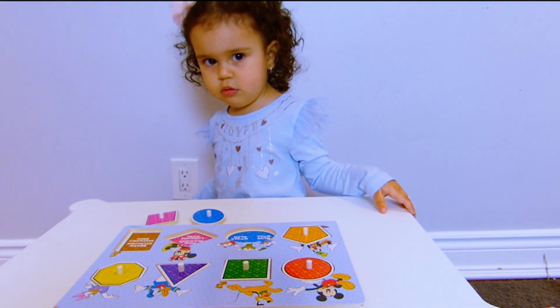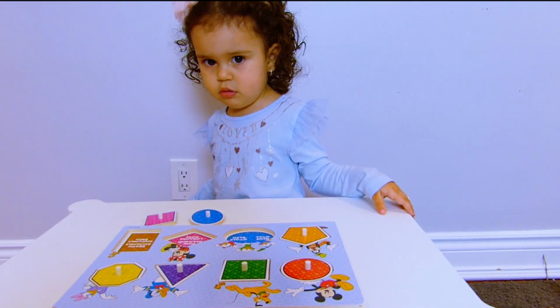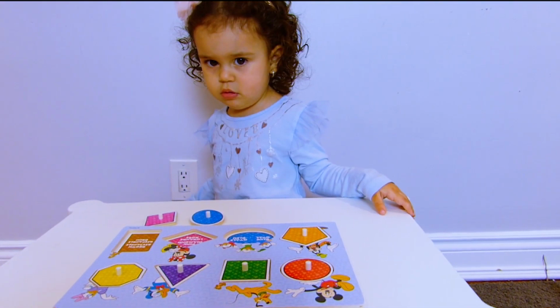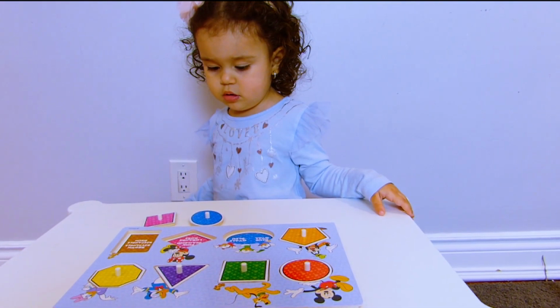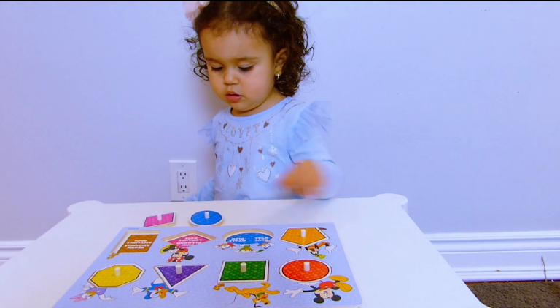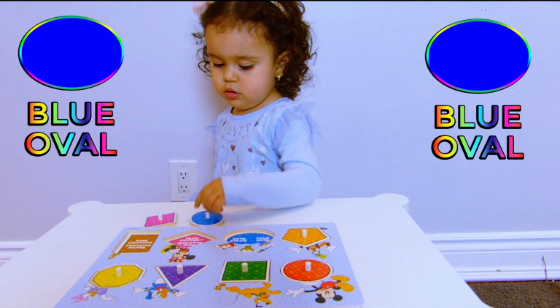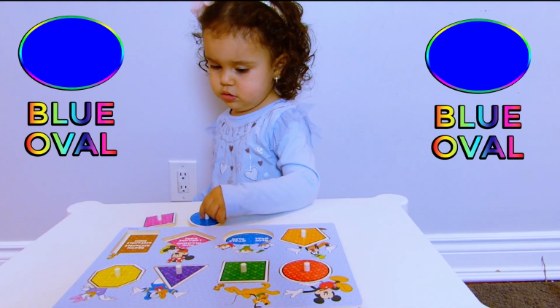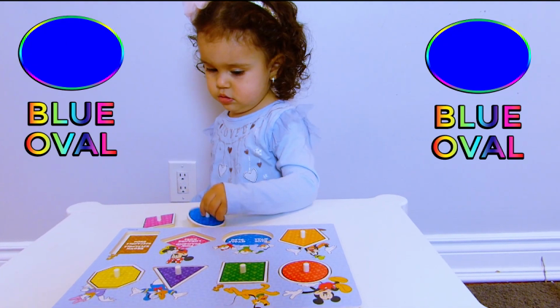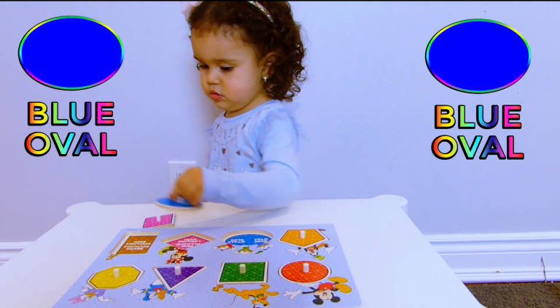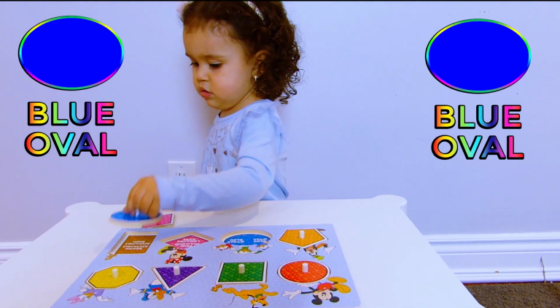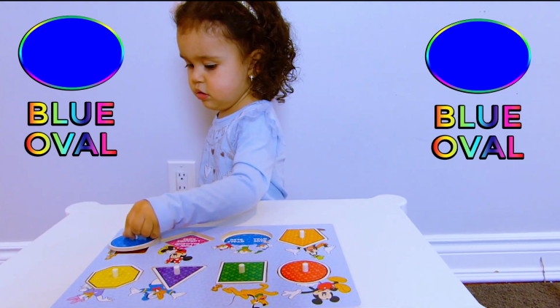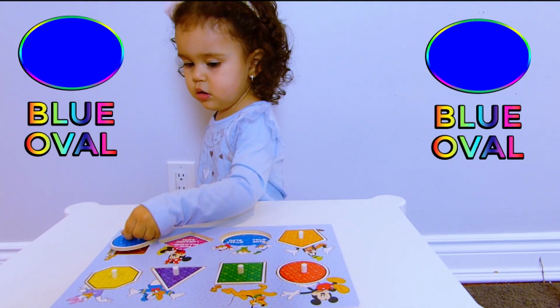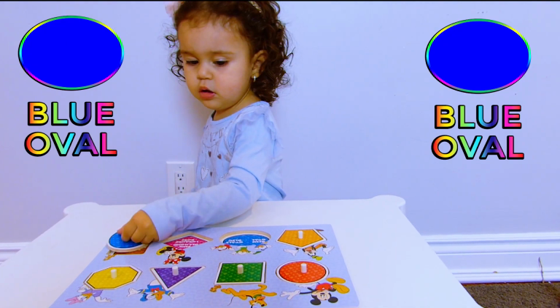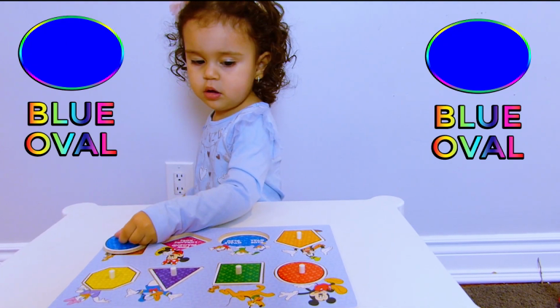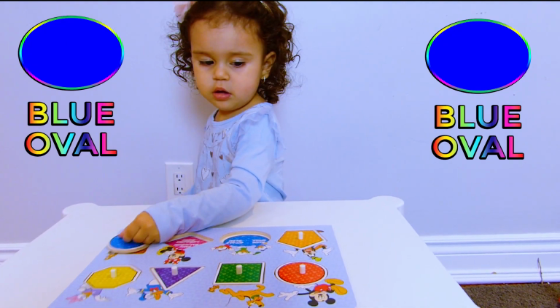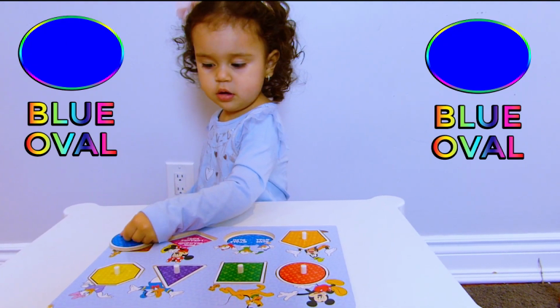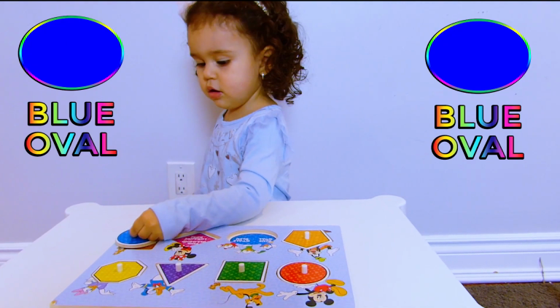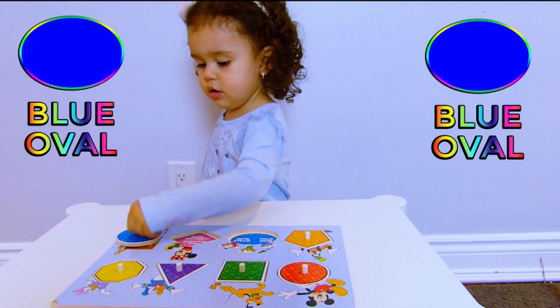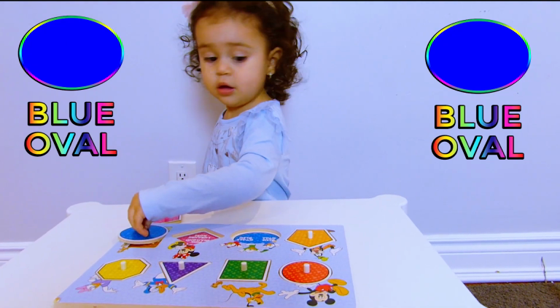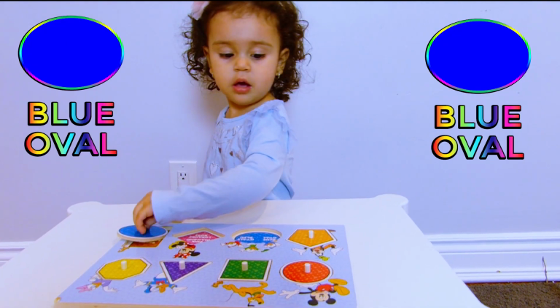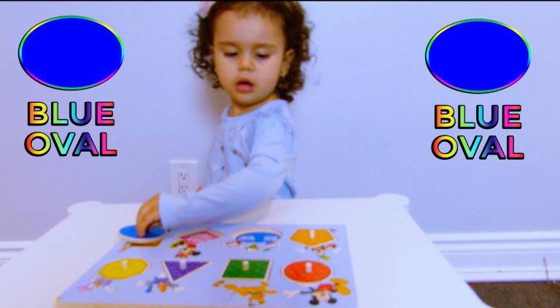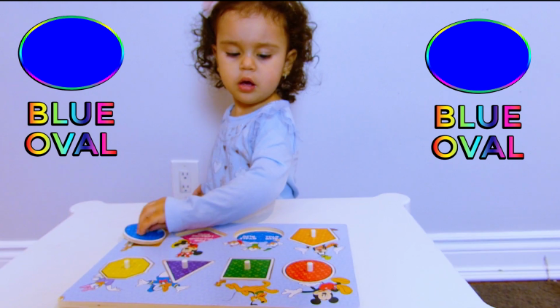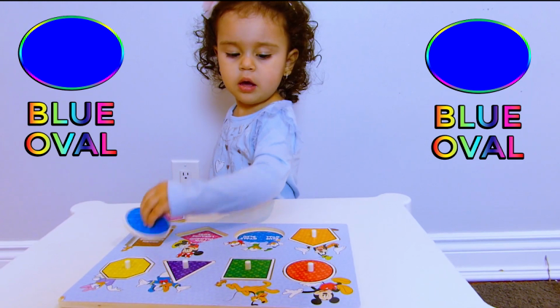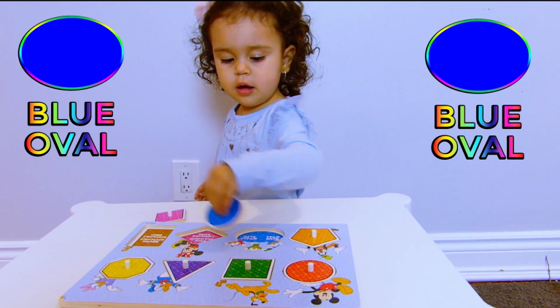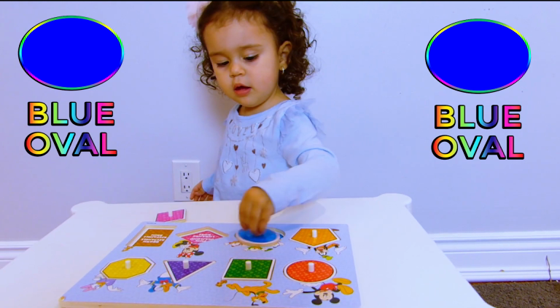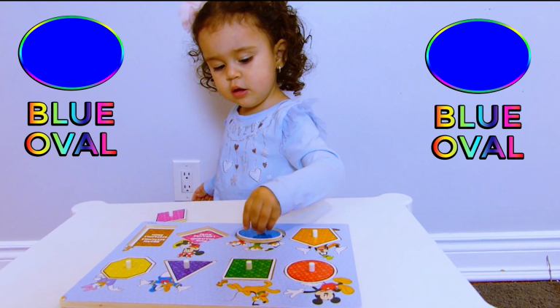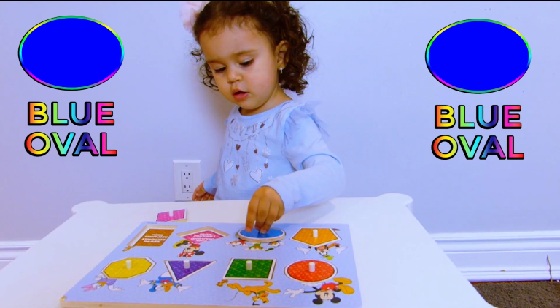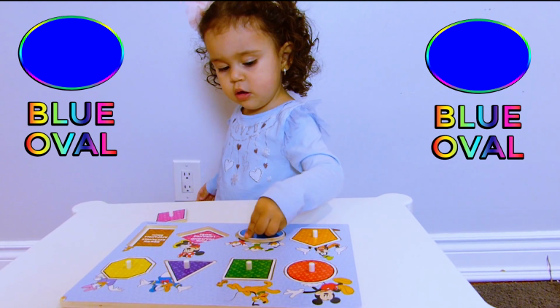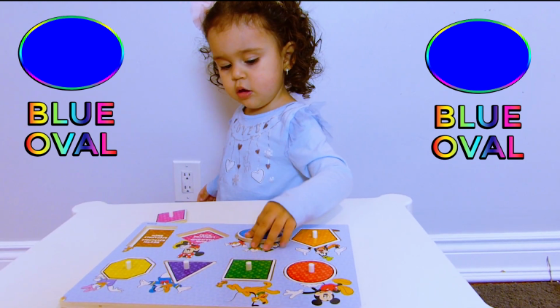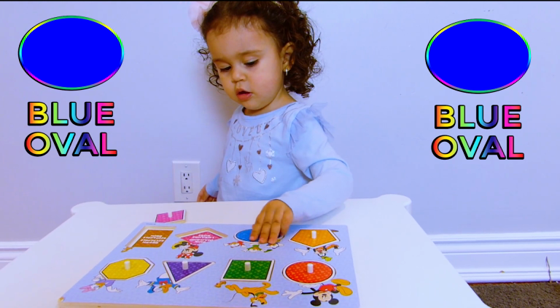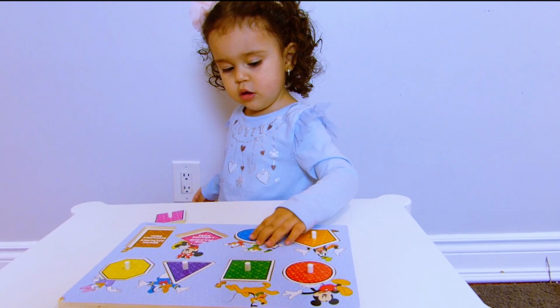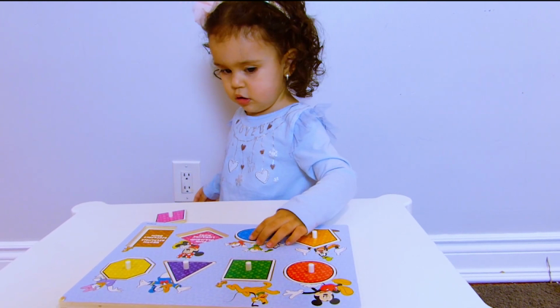Where is the blue oval? Where does the blue oval go? Good job!